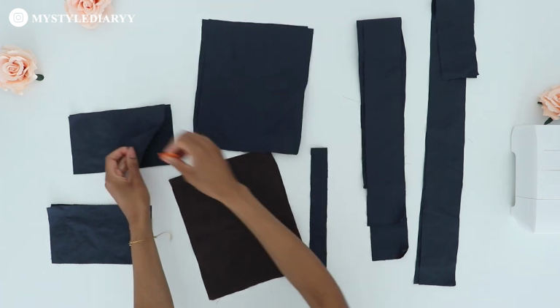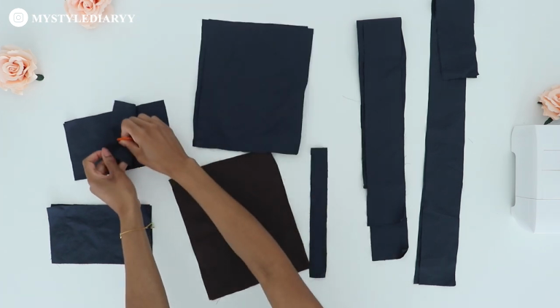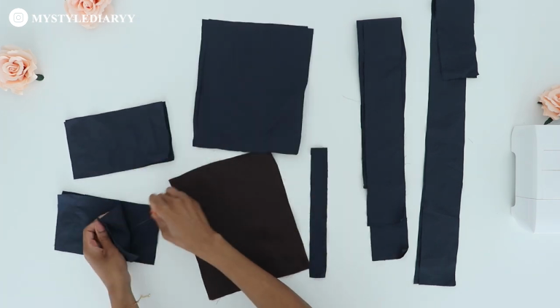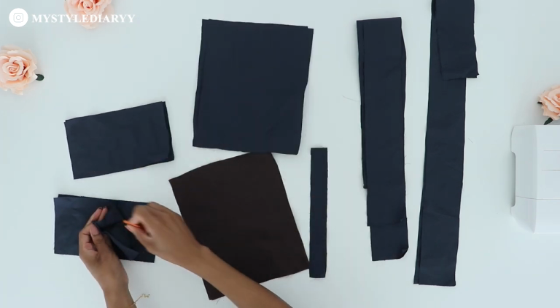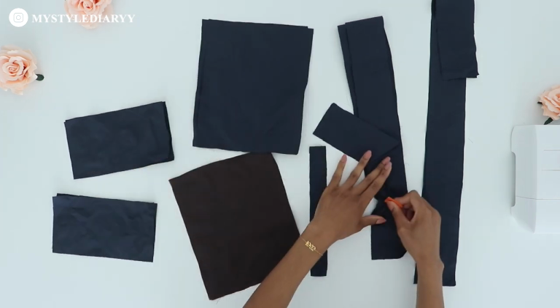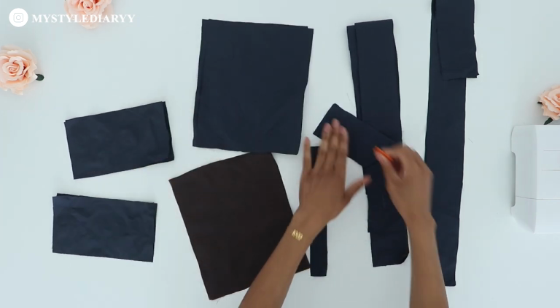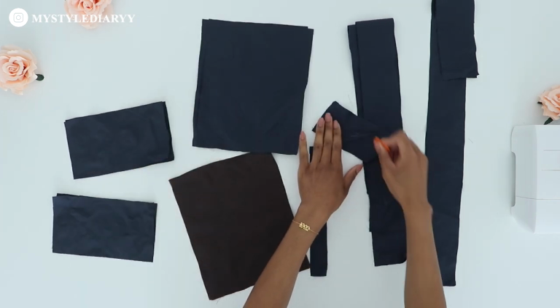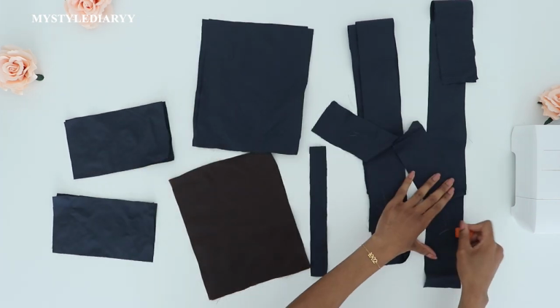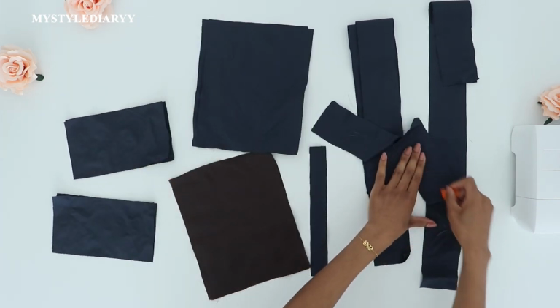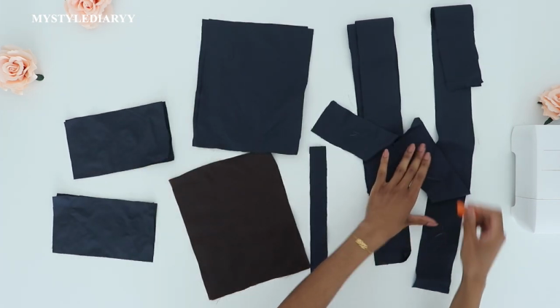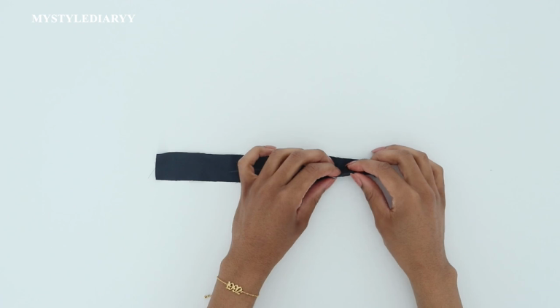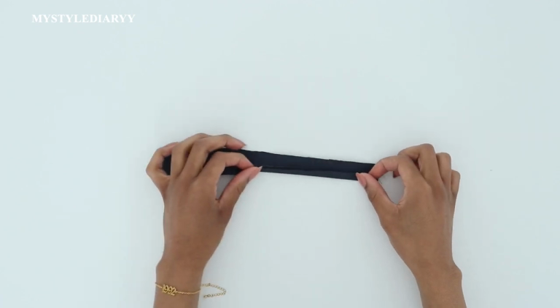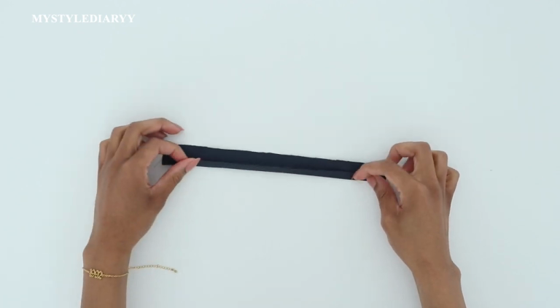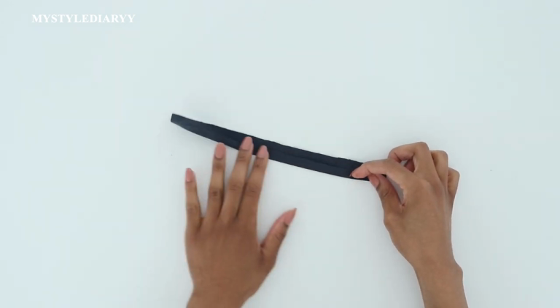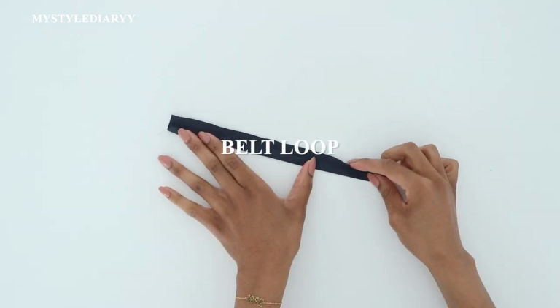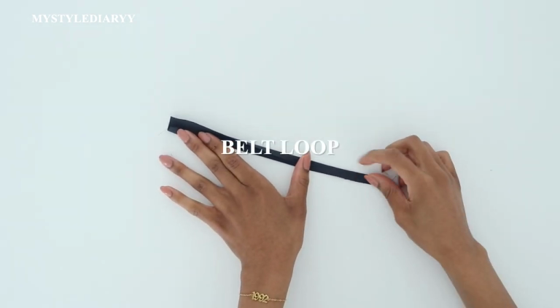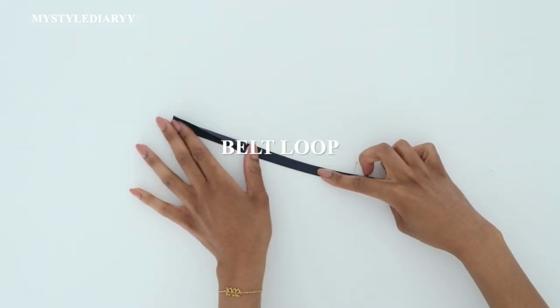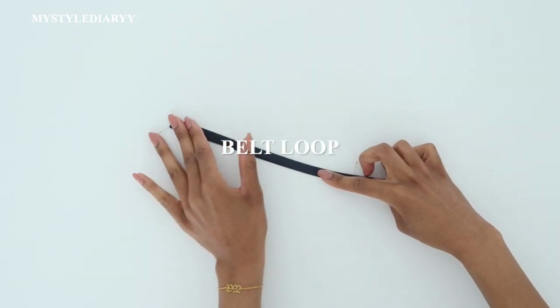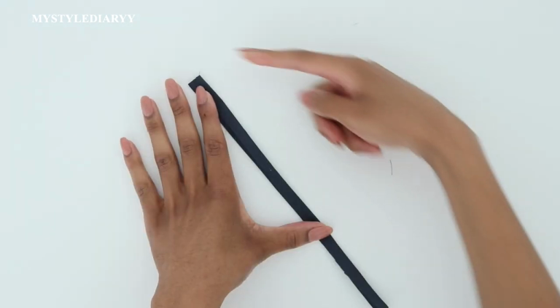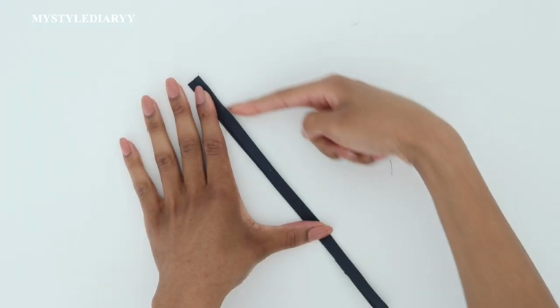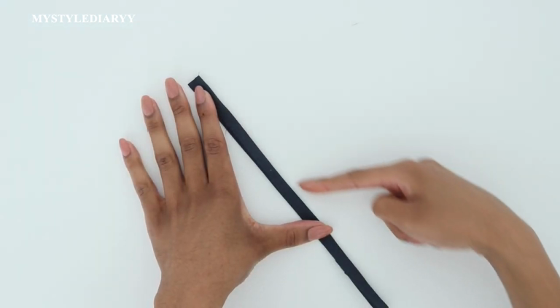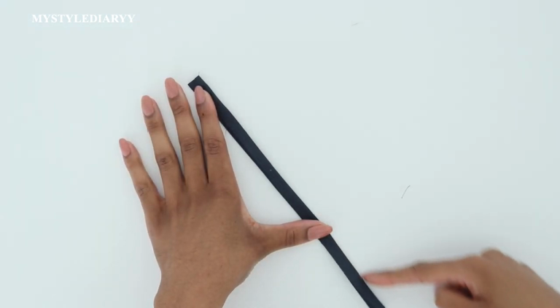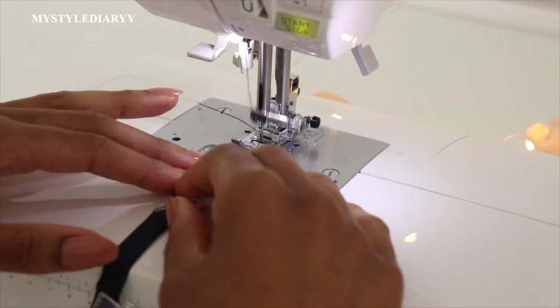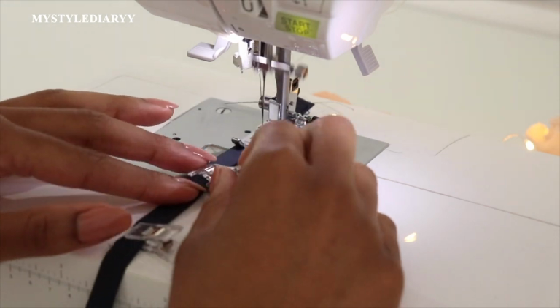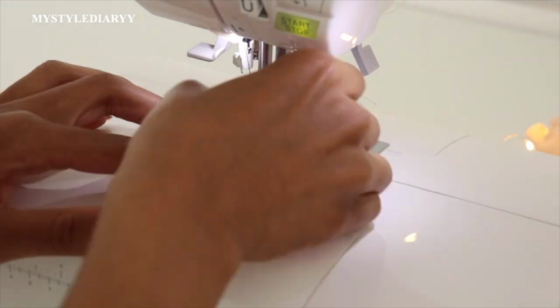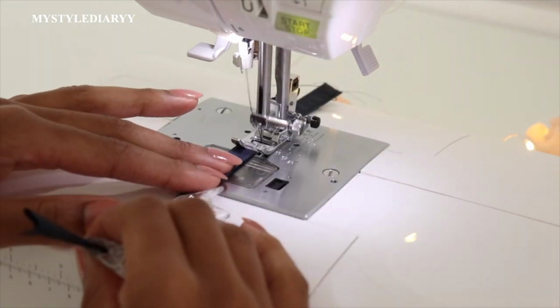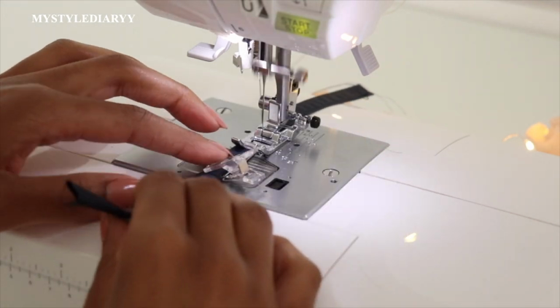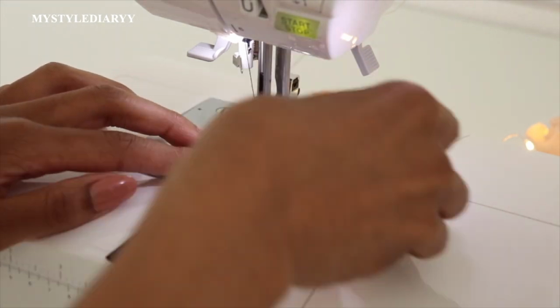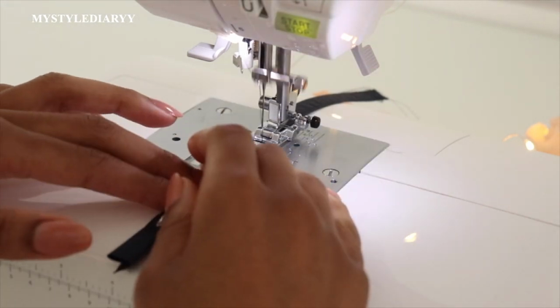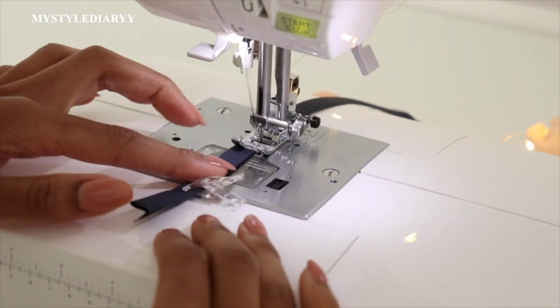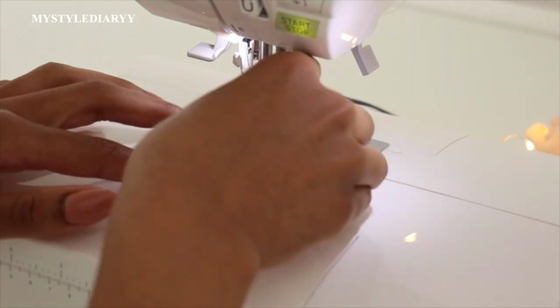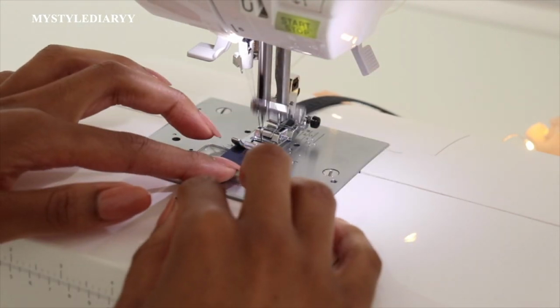I'm going to start with the belt loop. Divide the belt loop lengthwise into three sections — feel free to press it in place if you would like — then sew along the edge.